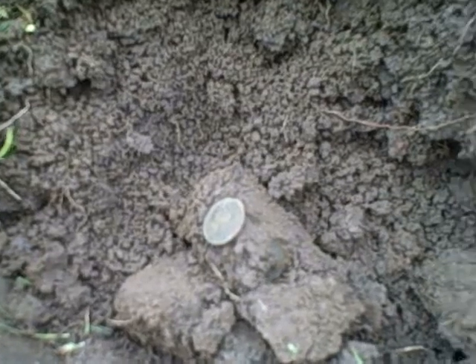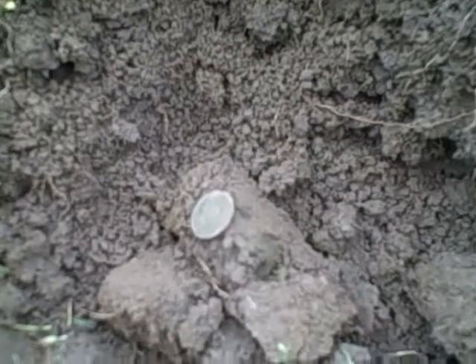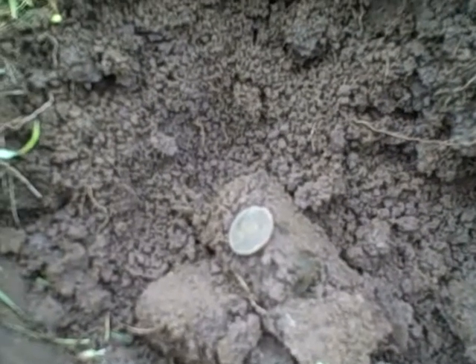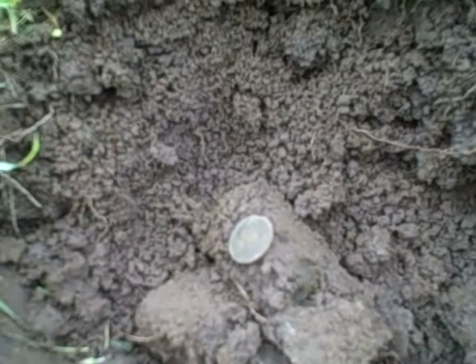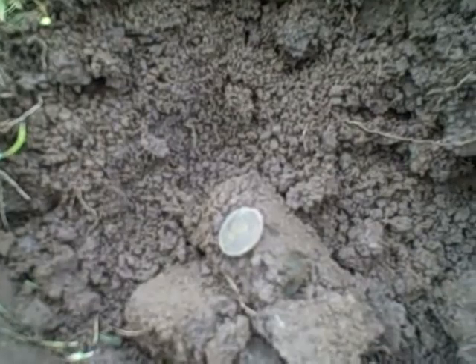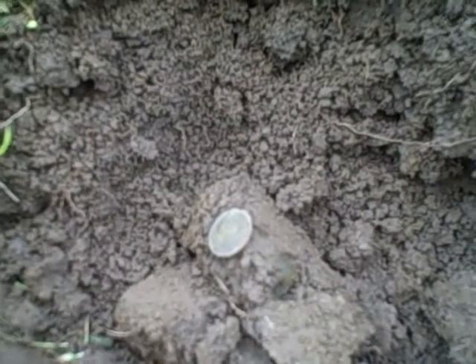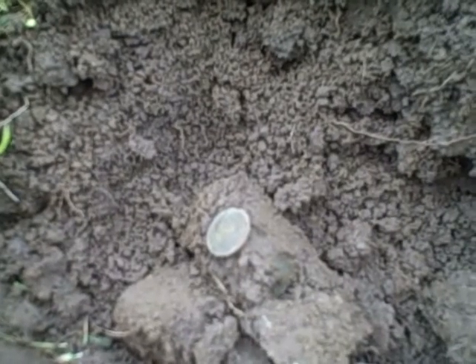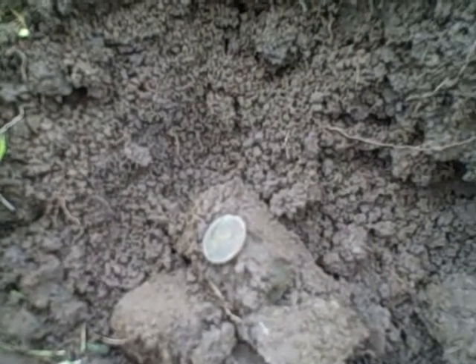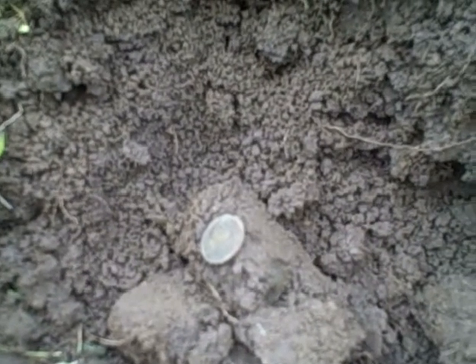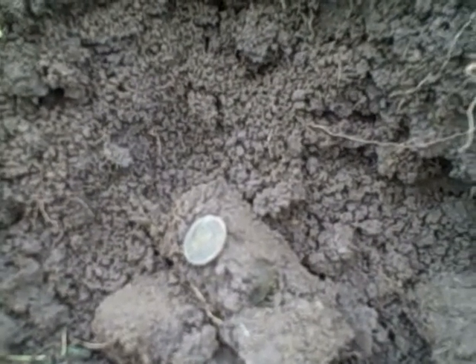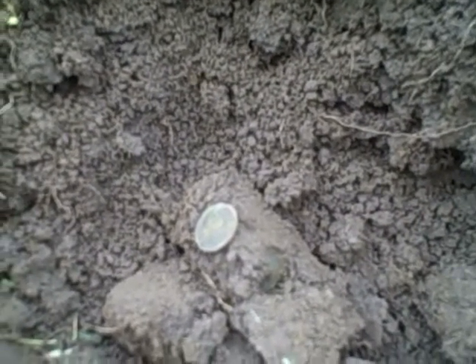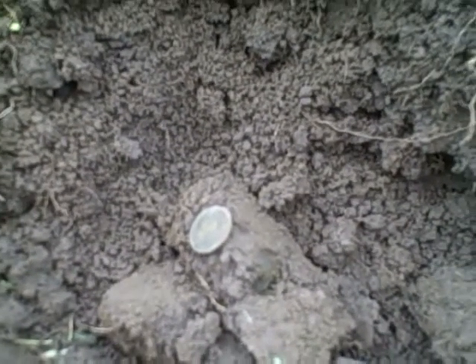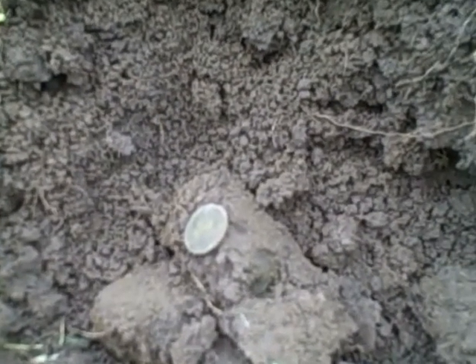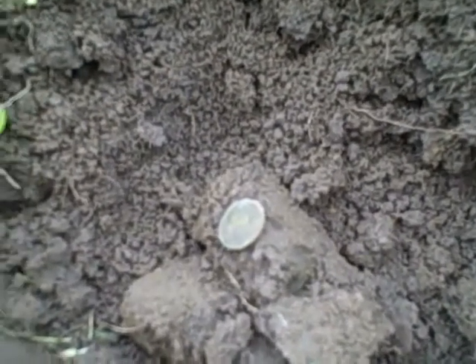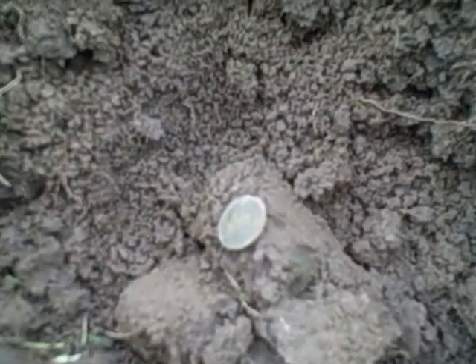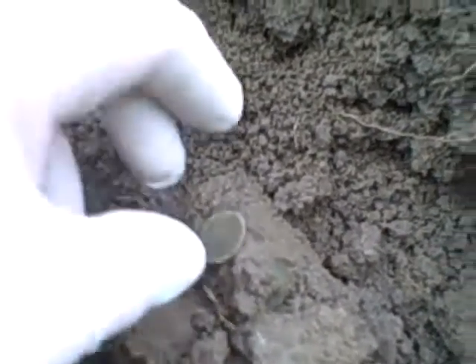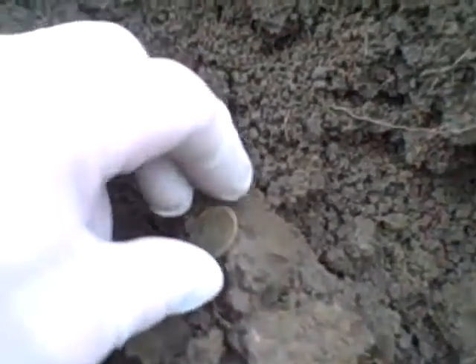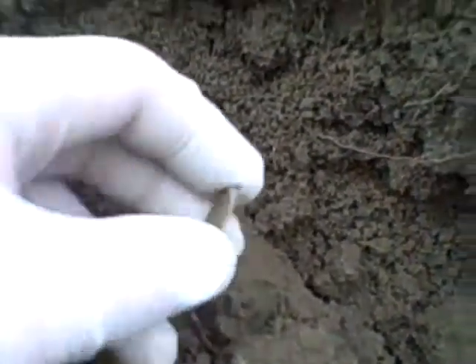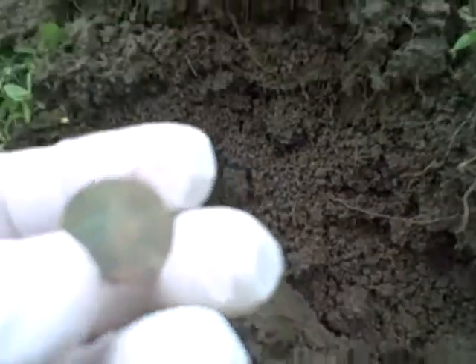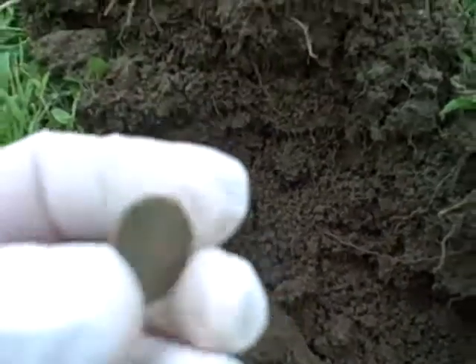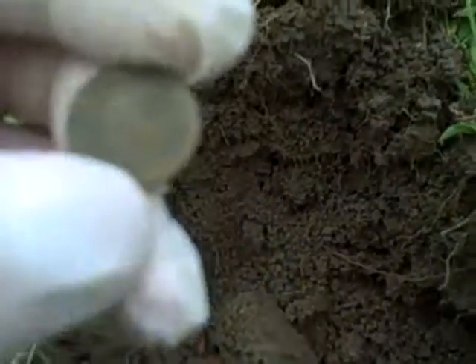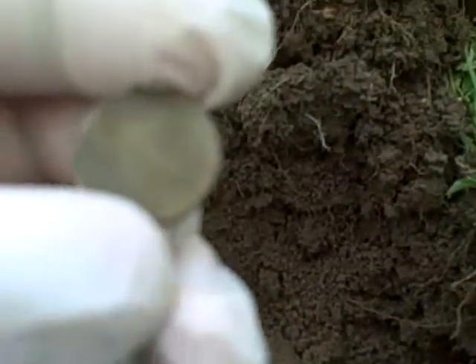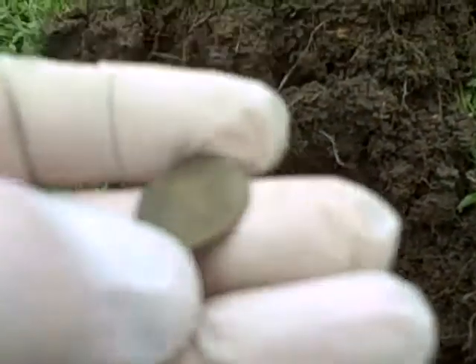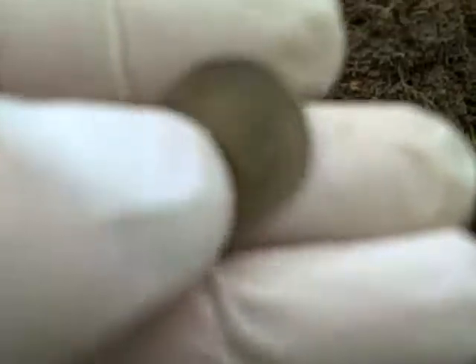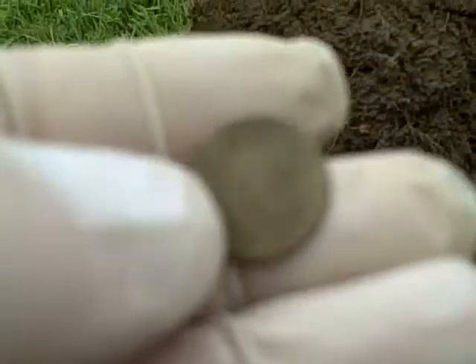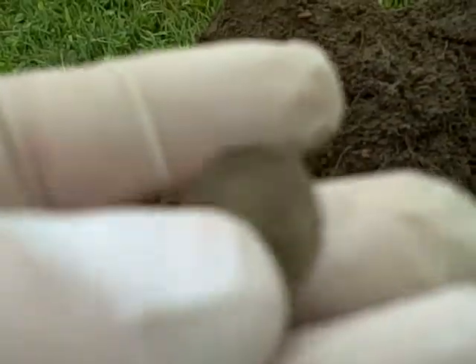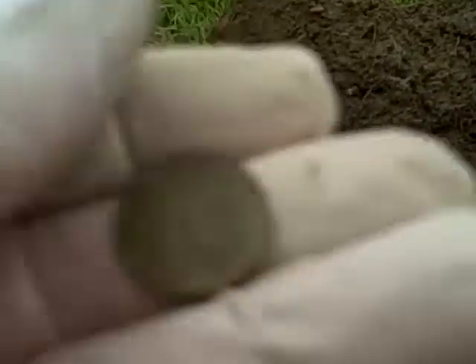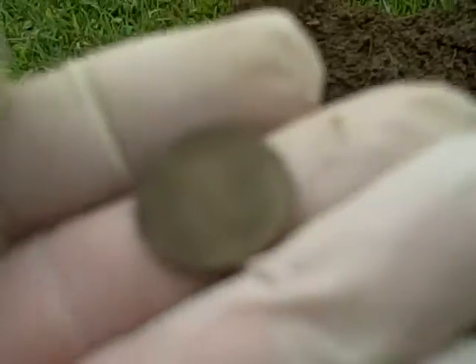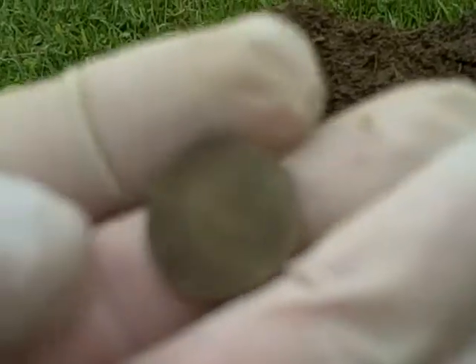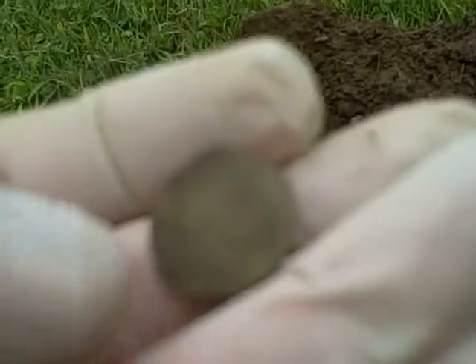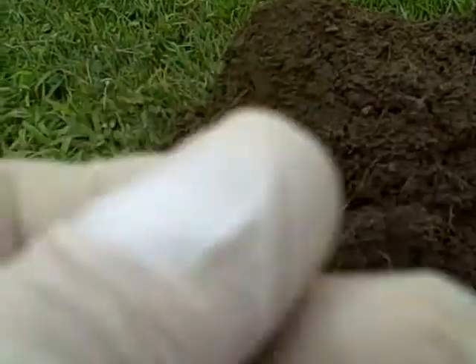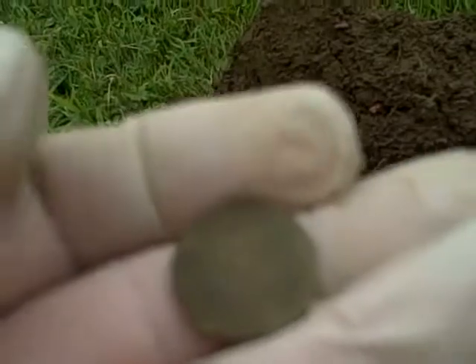Hello everyone, it's Tuesday afternoon, 12:01. Got out here about 11:30, so I've been out here just over a half hour and found a few memorial cents. I just found my first wheat cent.